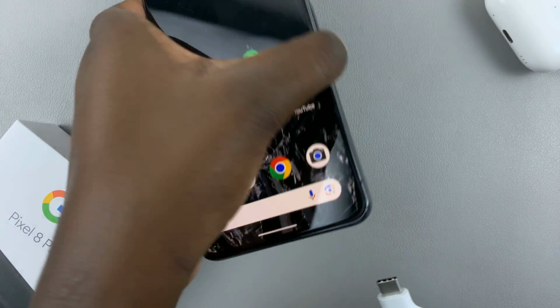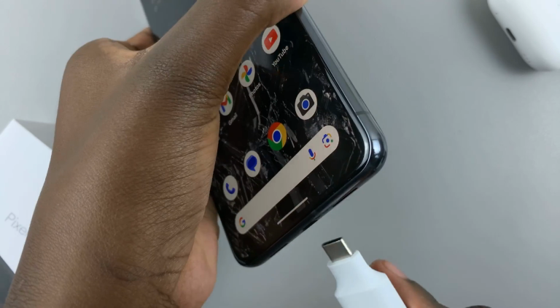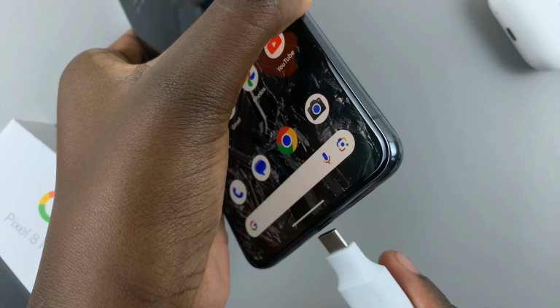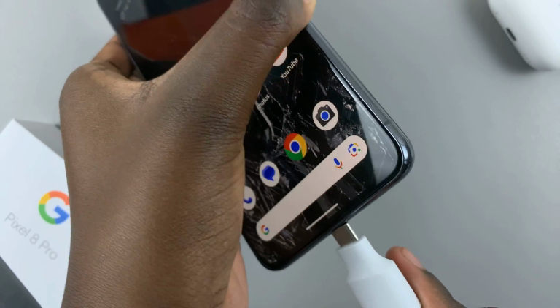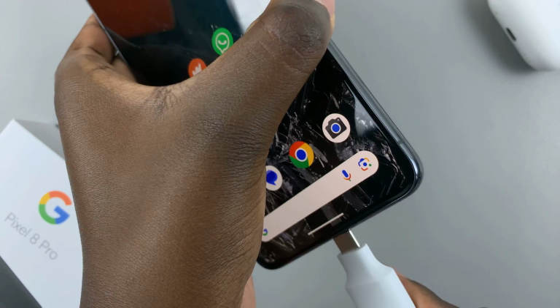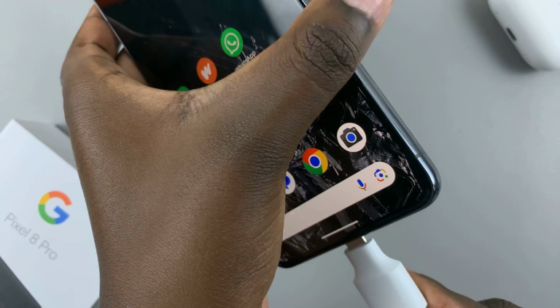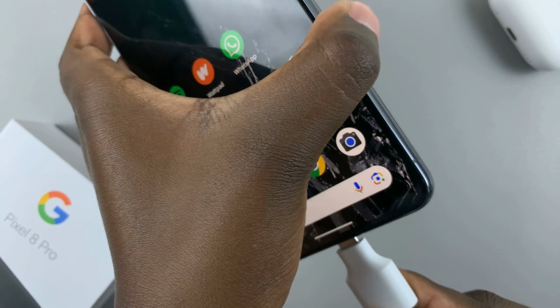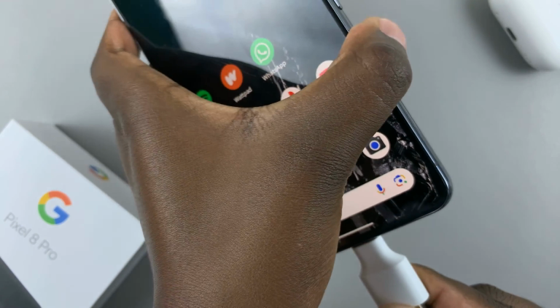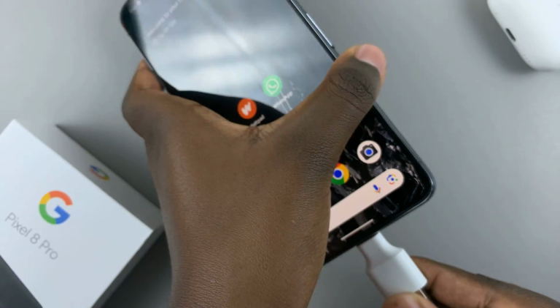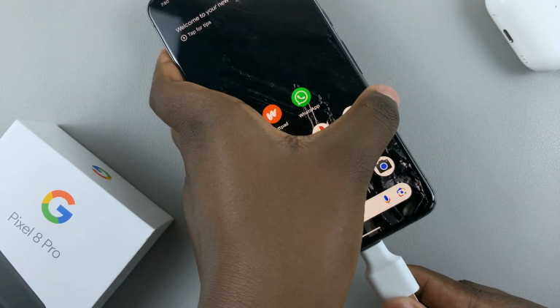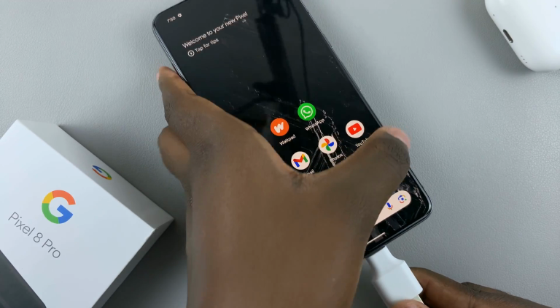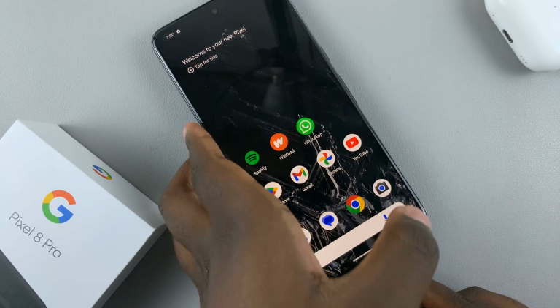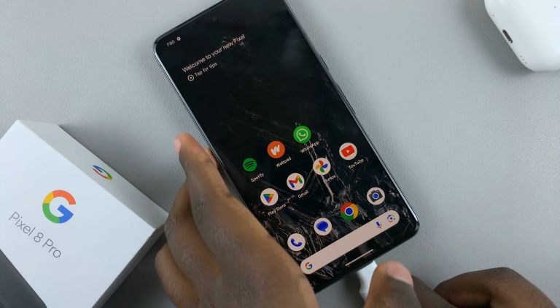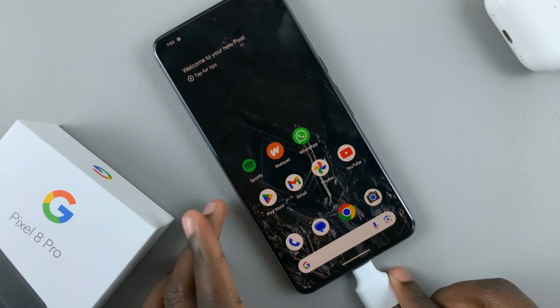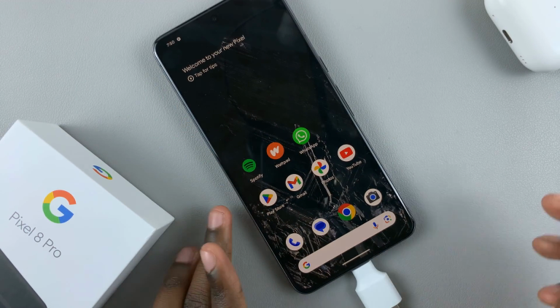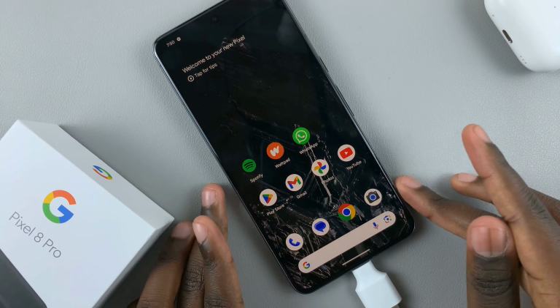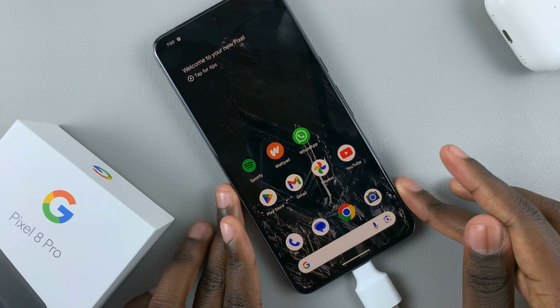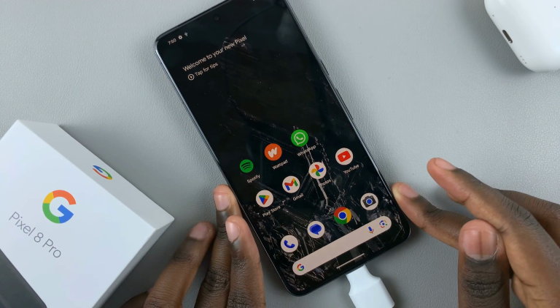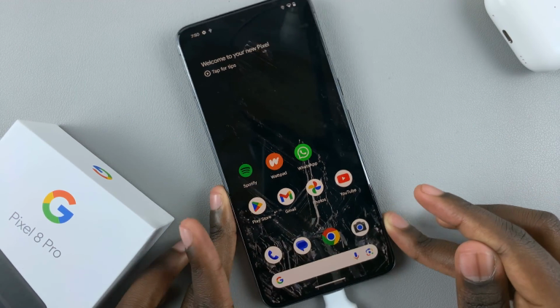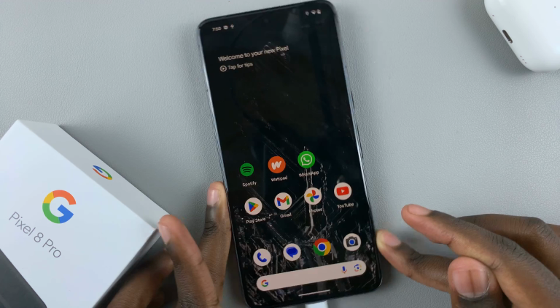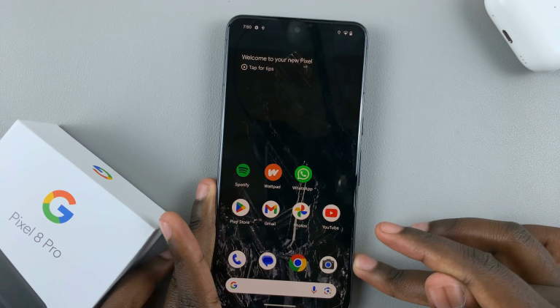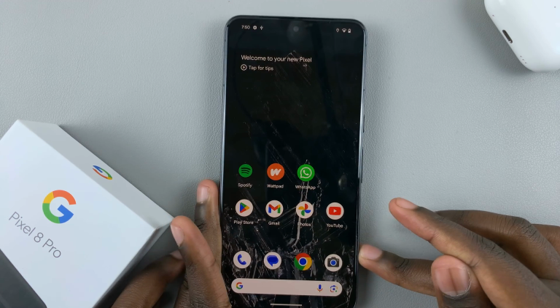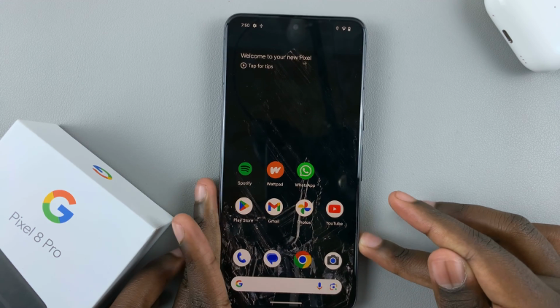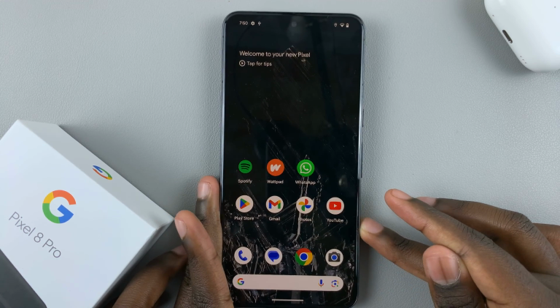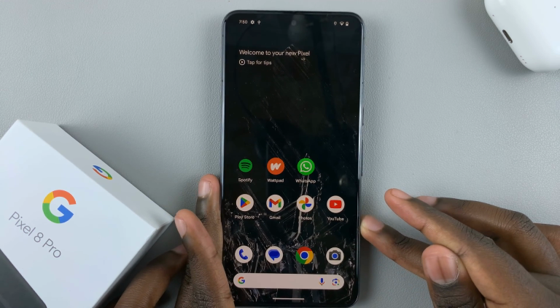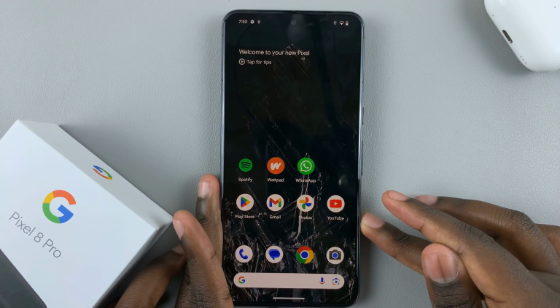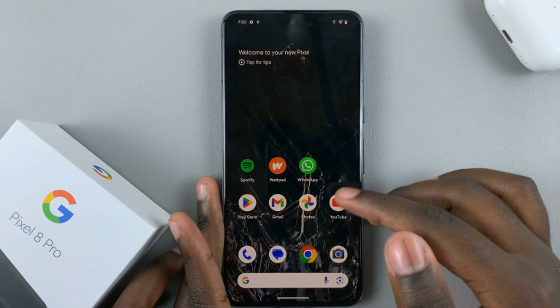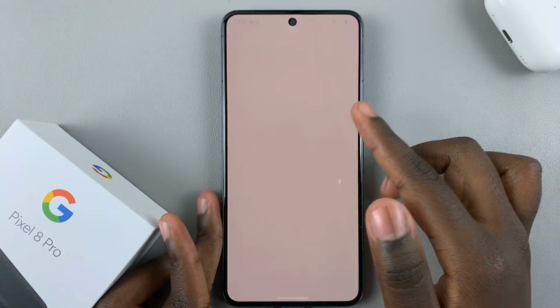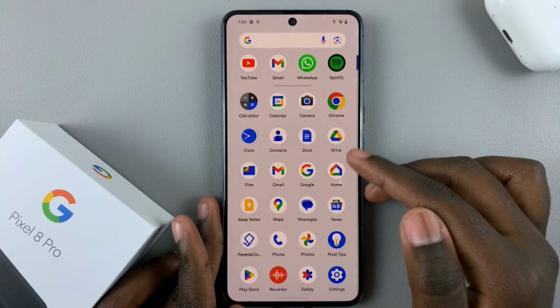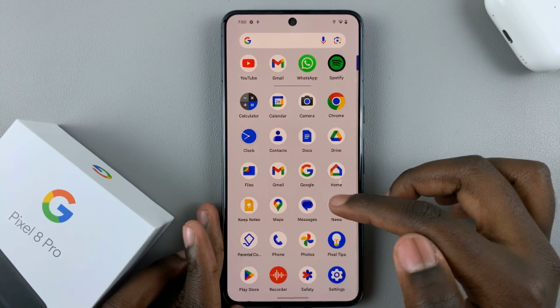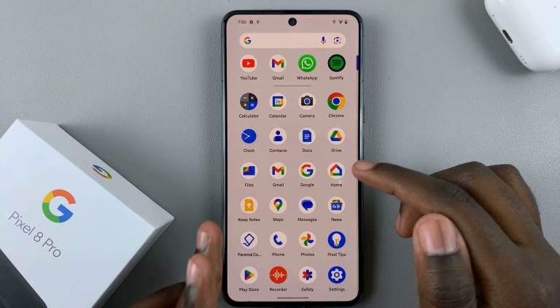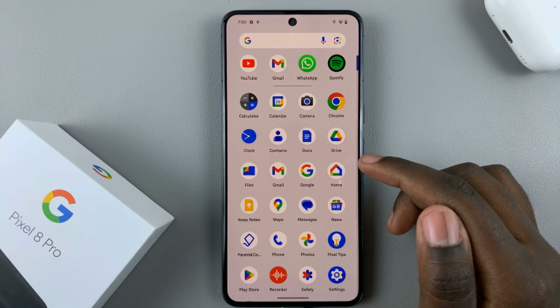Connect it to your device like that and then wait for it to be read. Next, open your Files app.